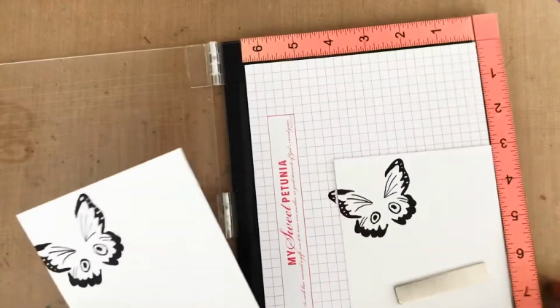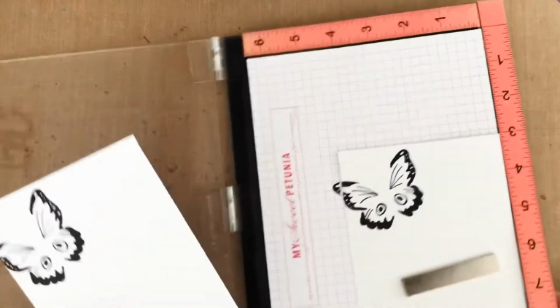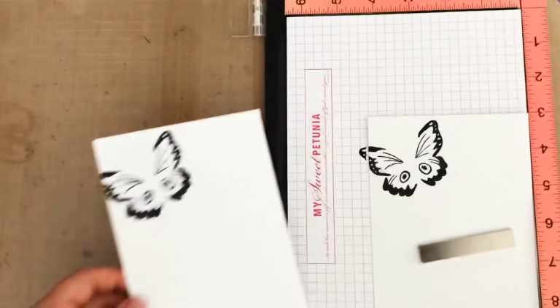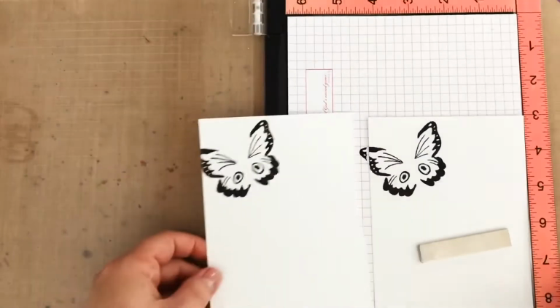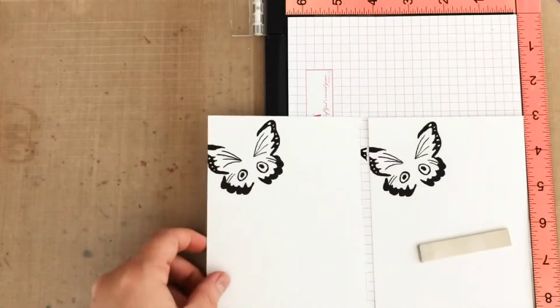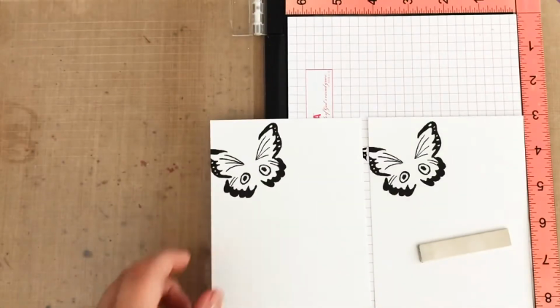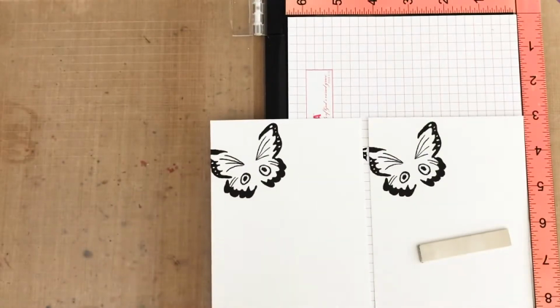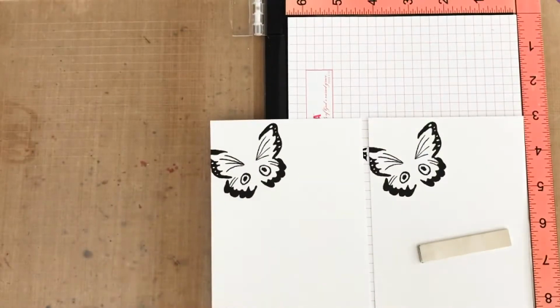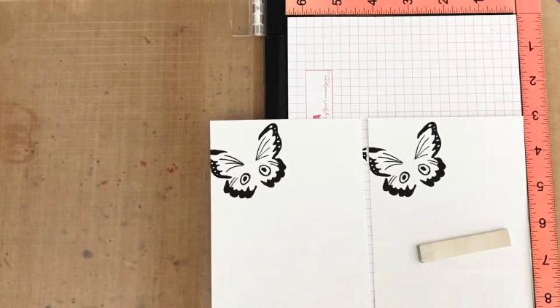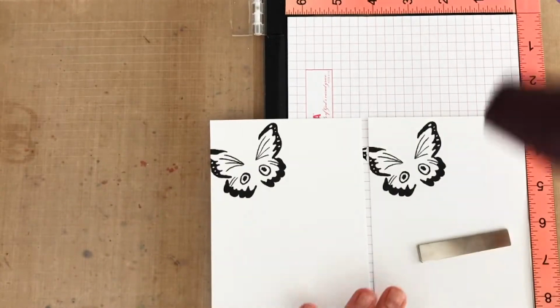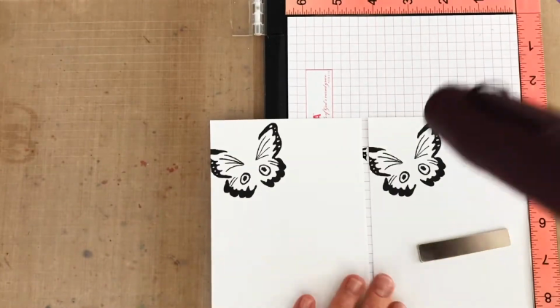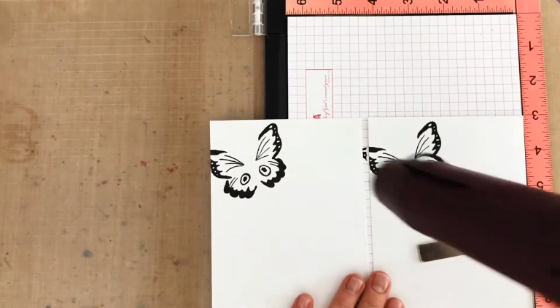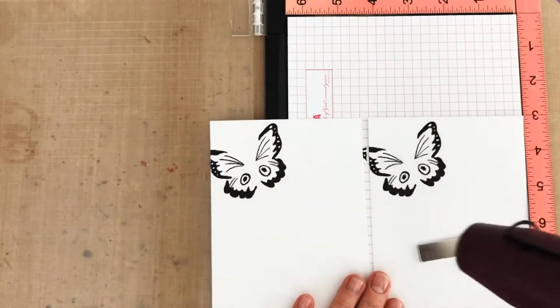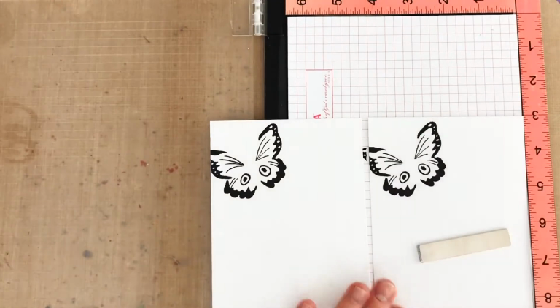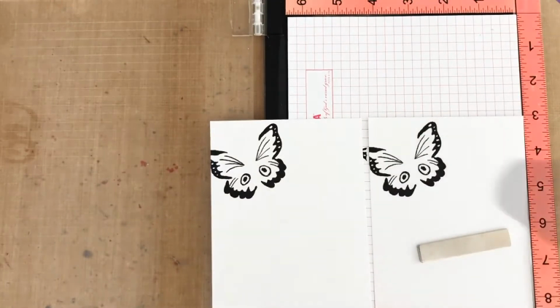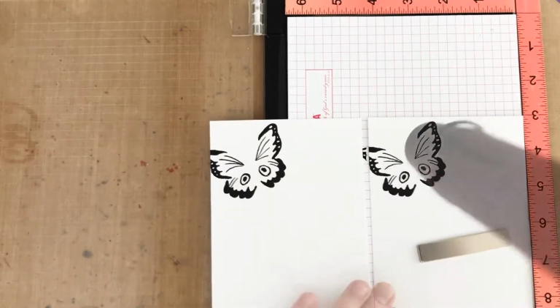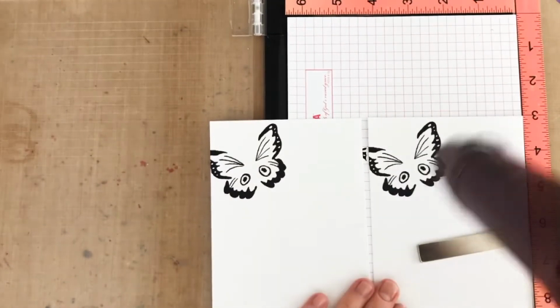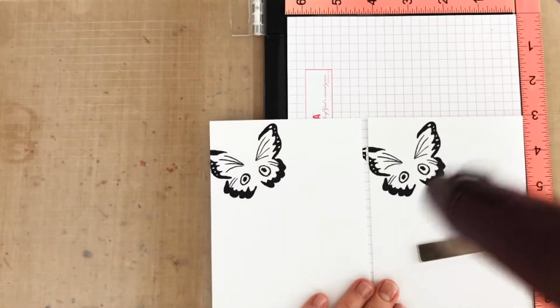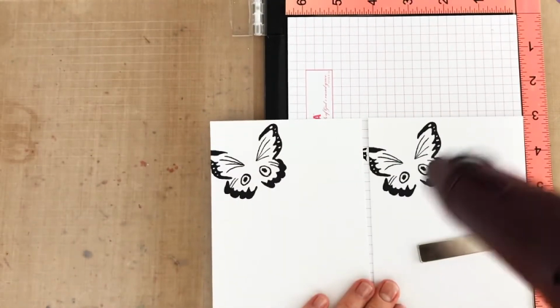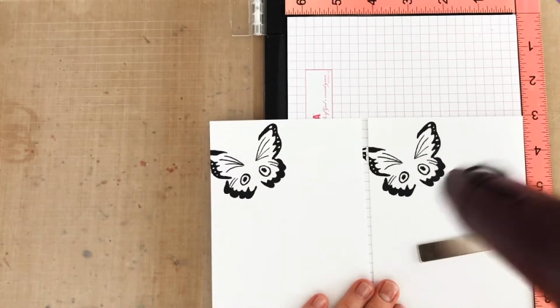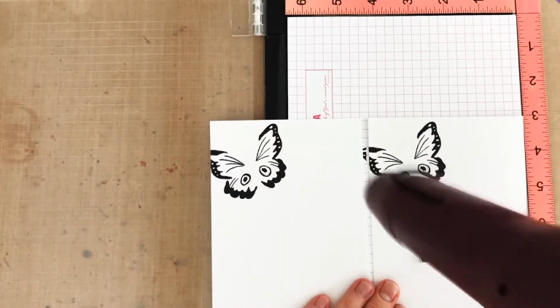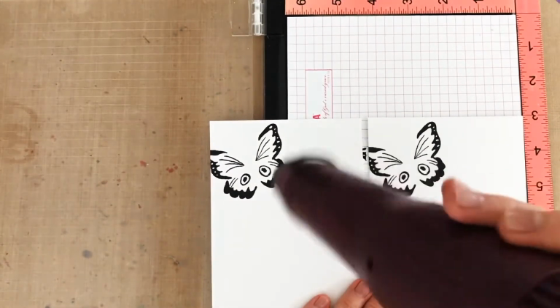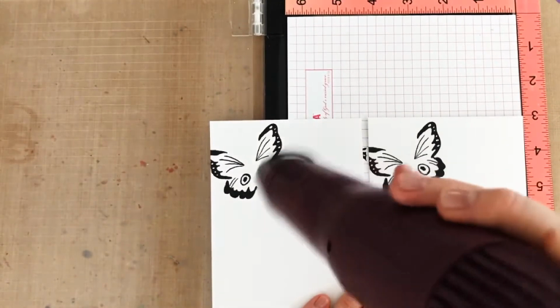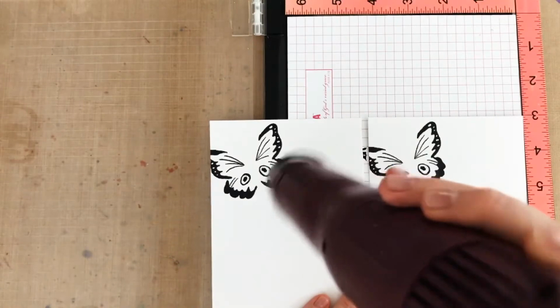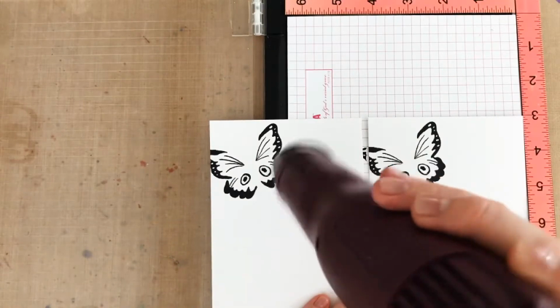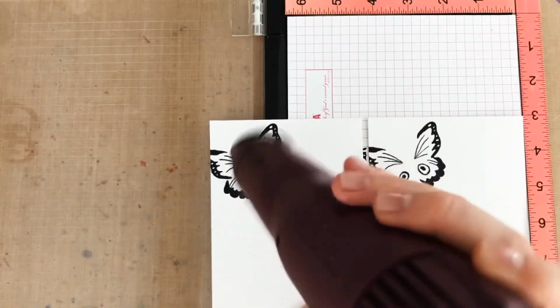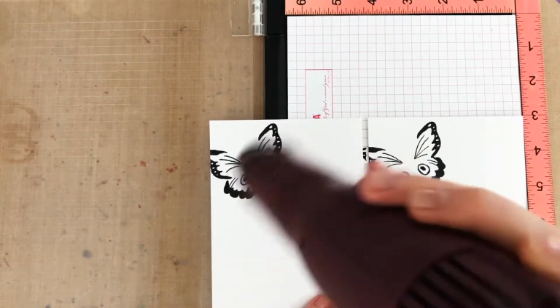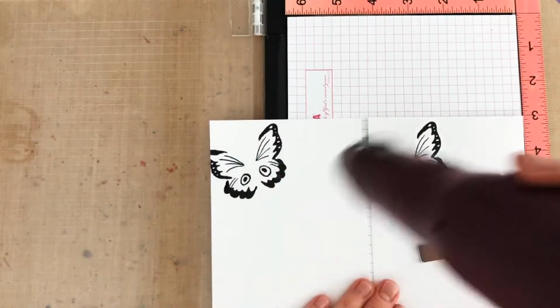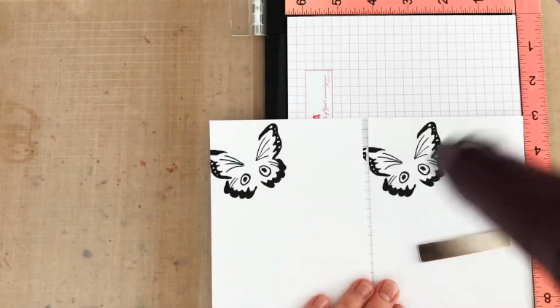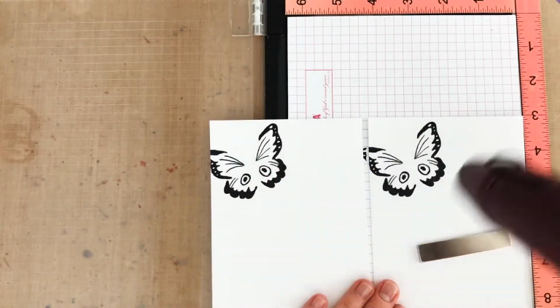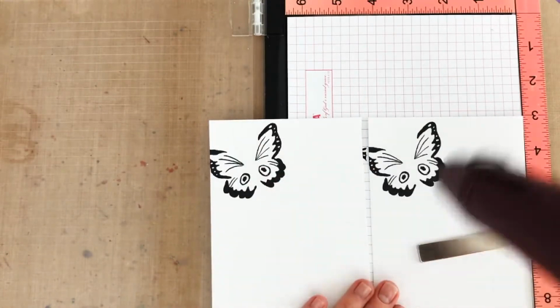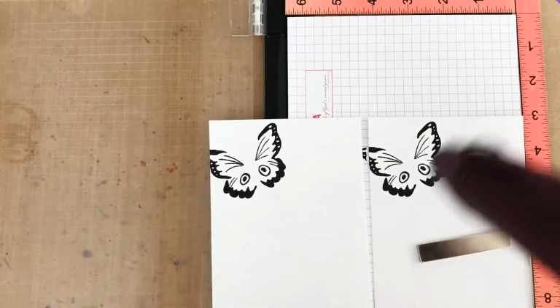While I'm stamping, I'm going to go ahead and stamp a second panel. This way I can make two cards, or if I goof, I have a backup. And I'm going to use my heat gun to quickly set the black ink so when I stamp the next layer the ink doesn't transfer.